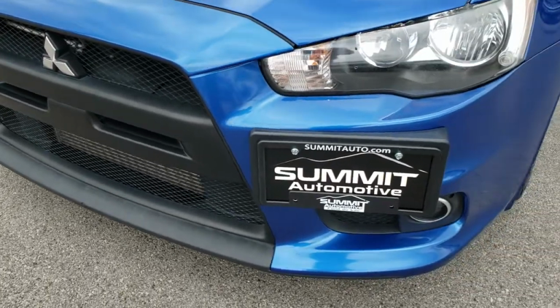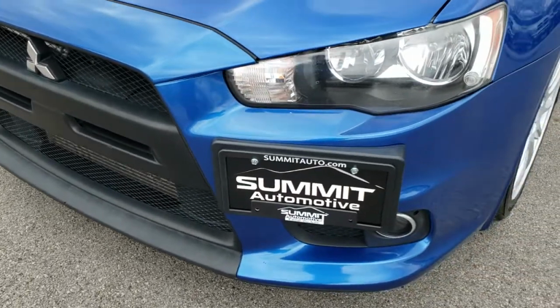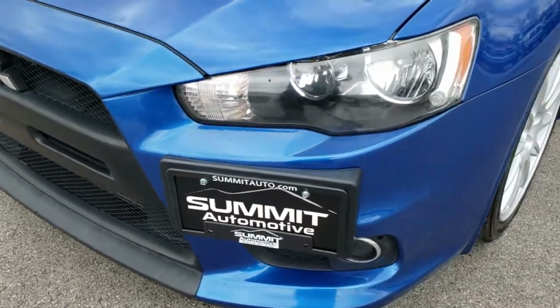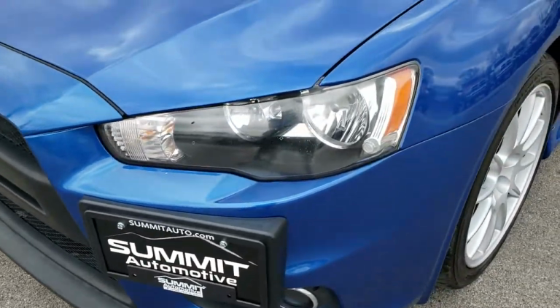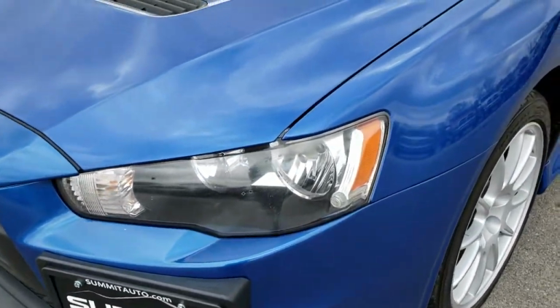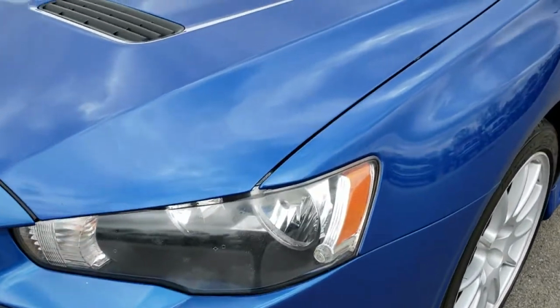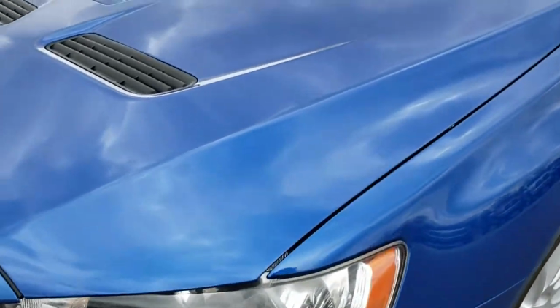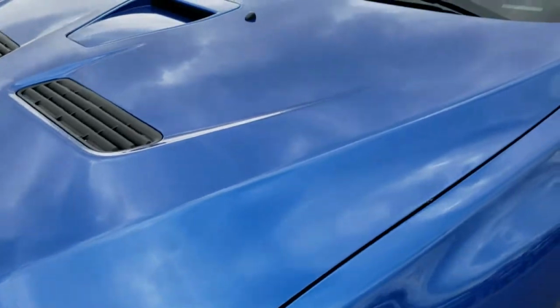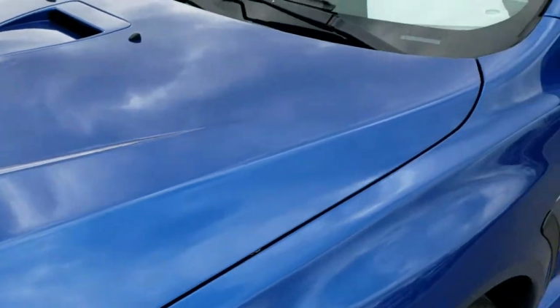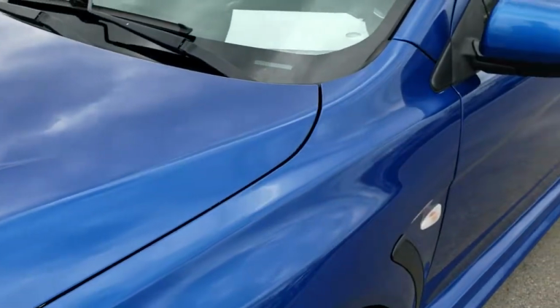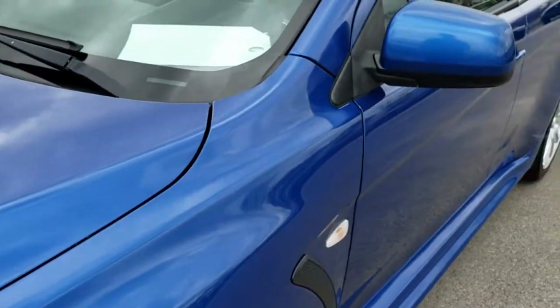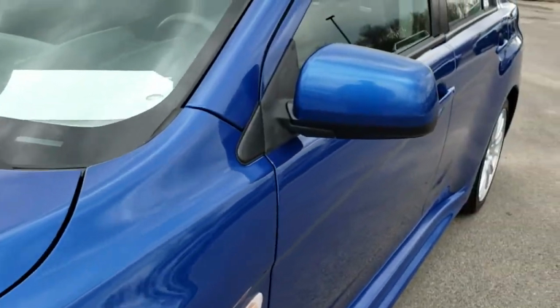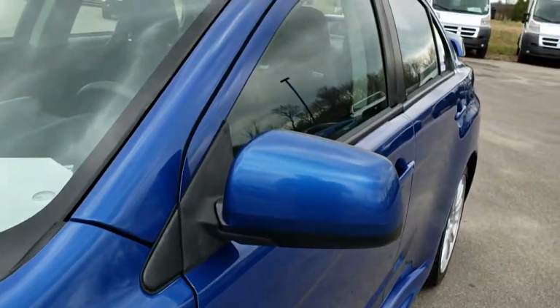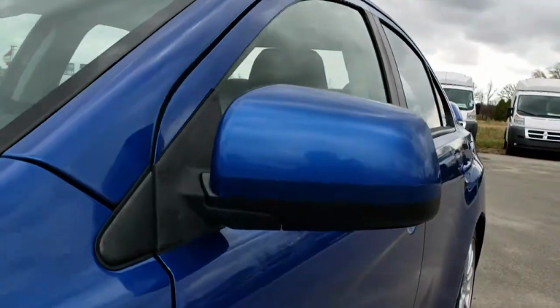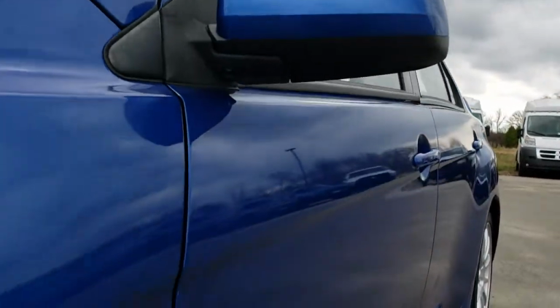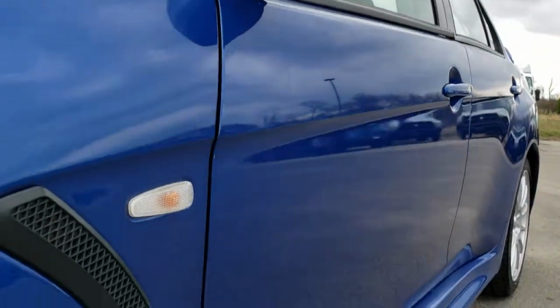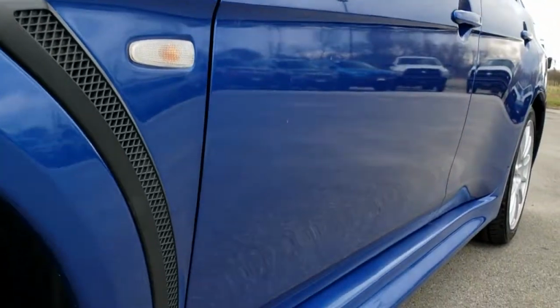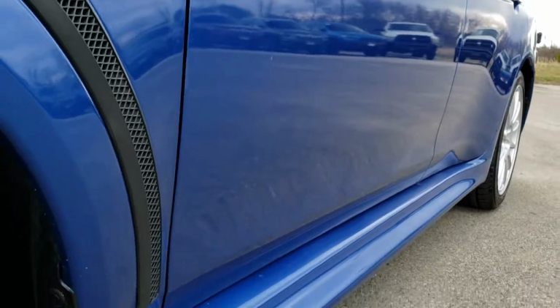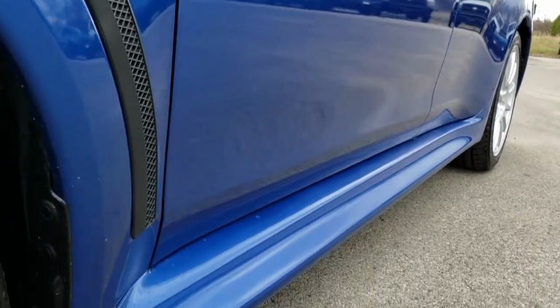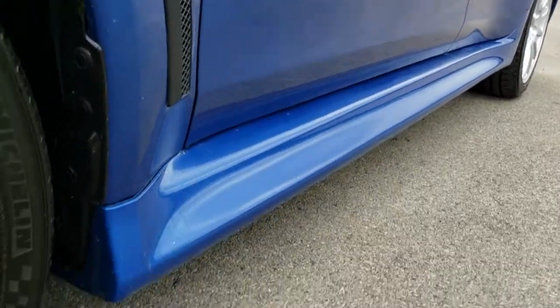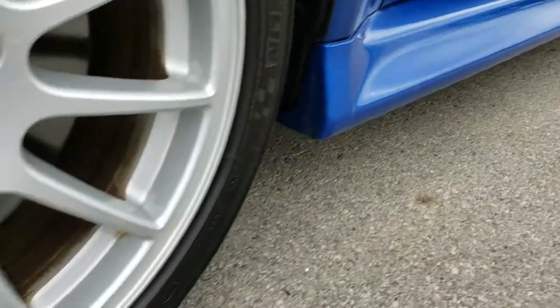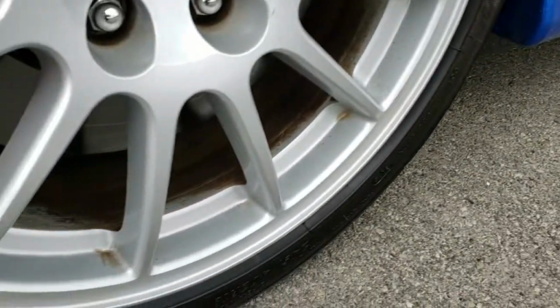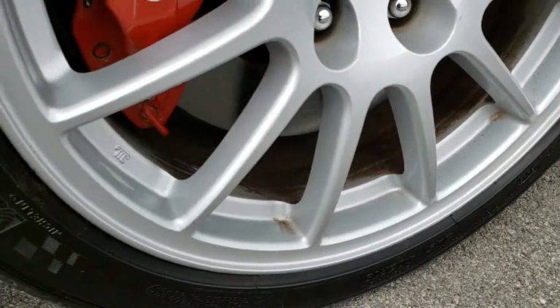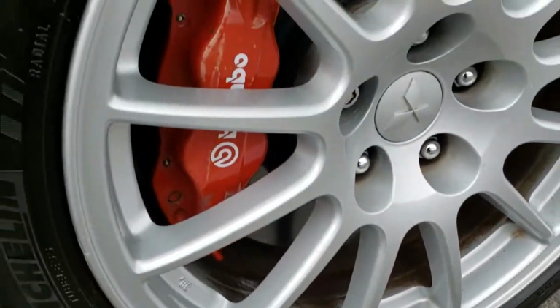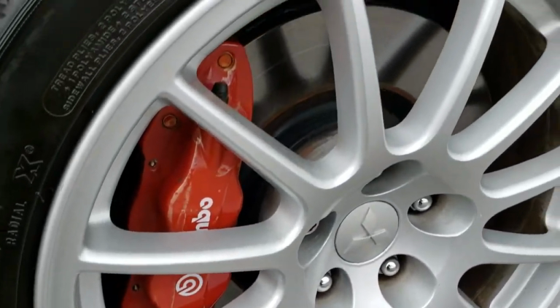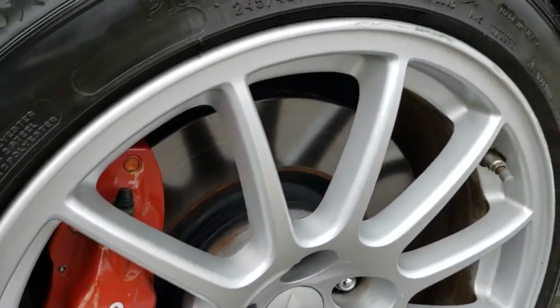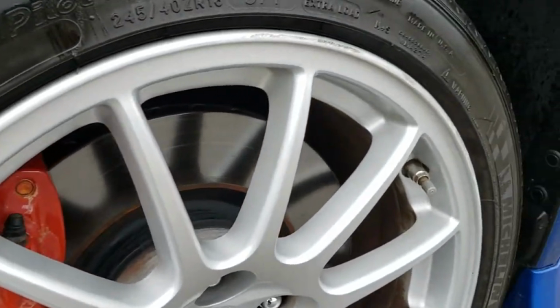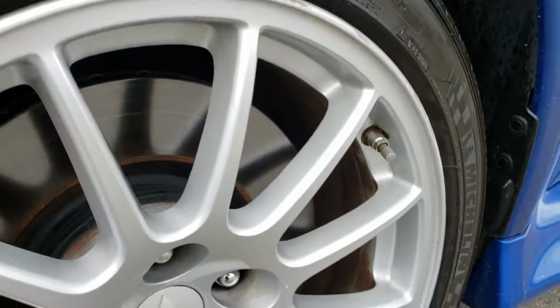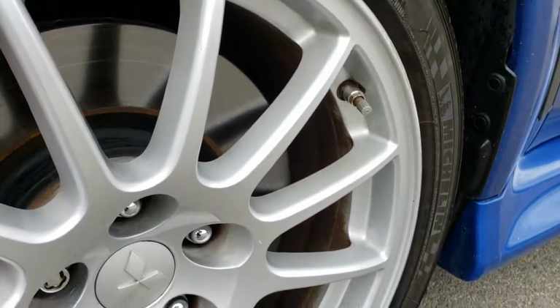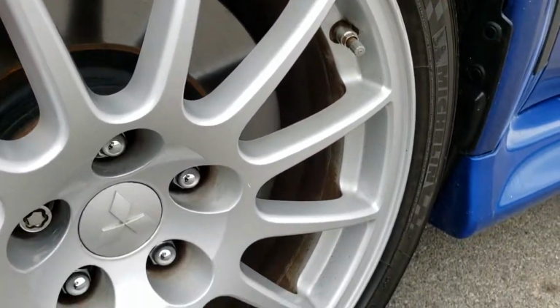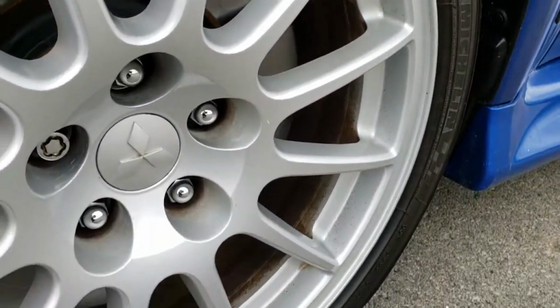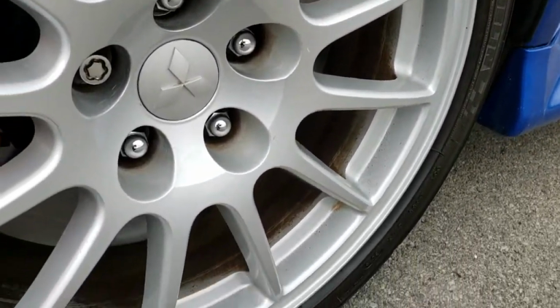From this HD video you will be able to tell that this car is extremely clean inside and out. We shoot all of our videos in 1080p, so if you have HD capabilities on your computer, tablet, or smartphone device, turn them on now because it's like you're right here looking at the car with me.